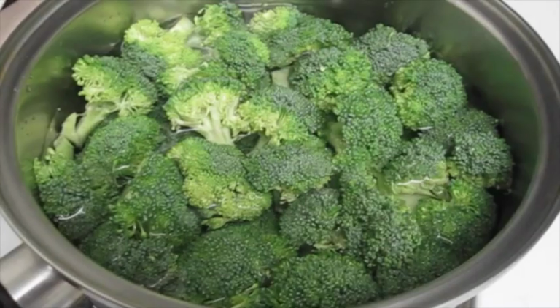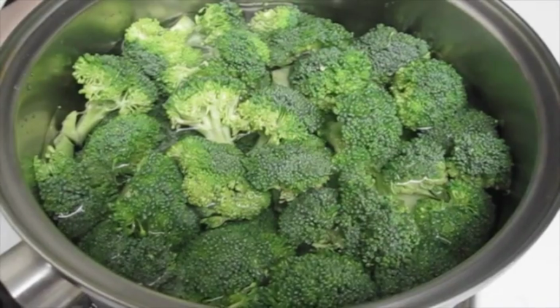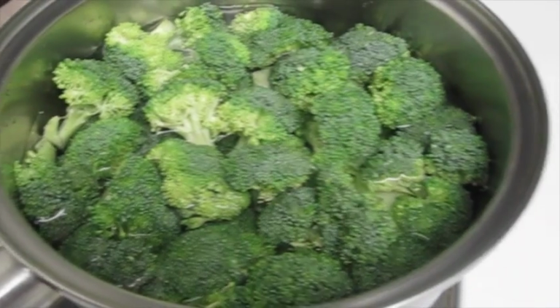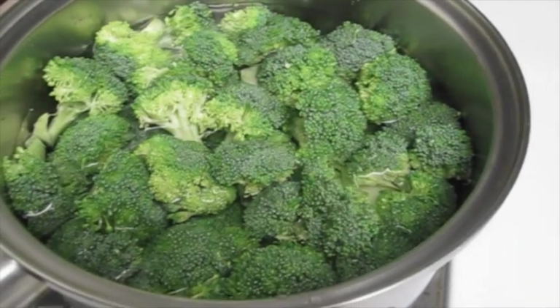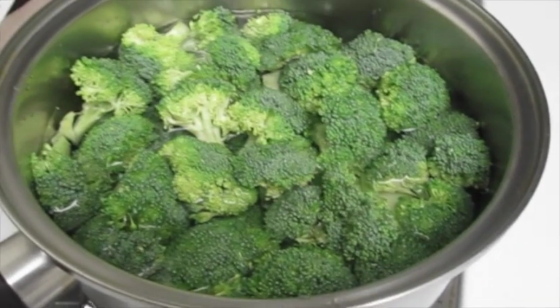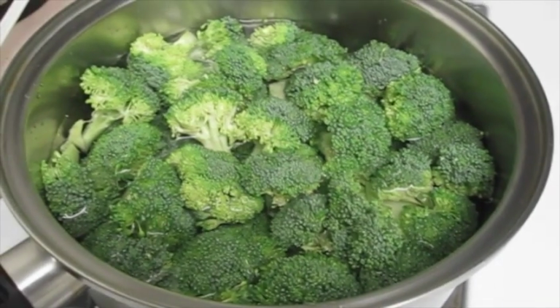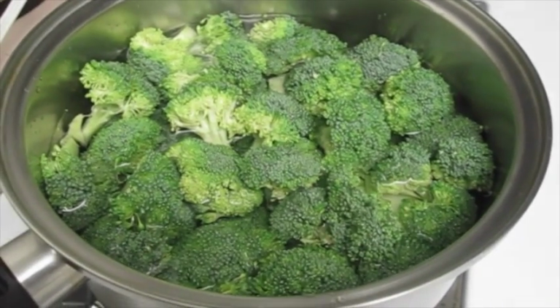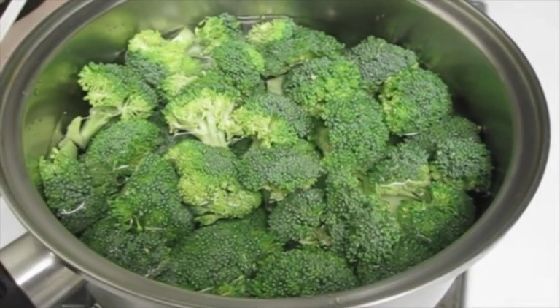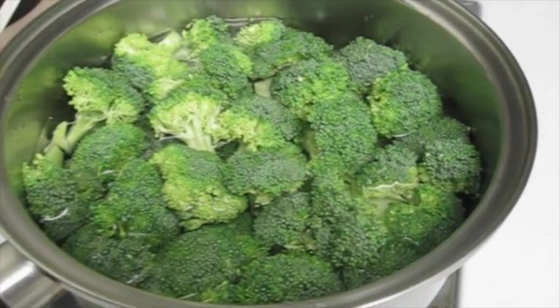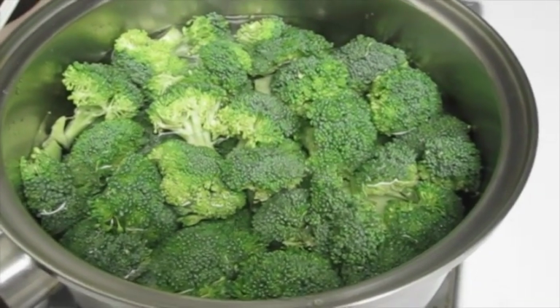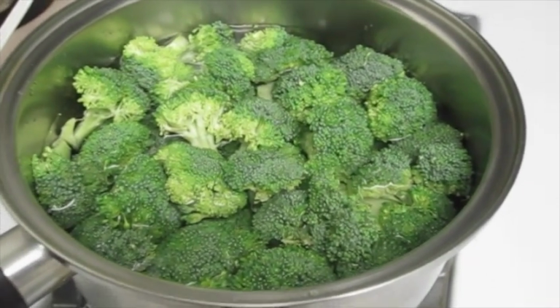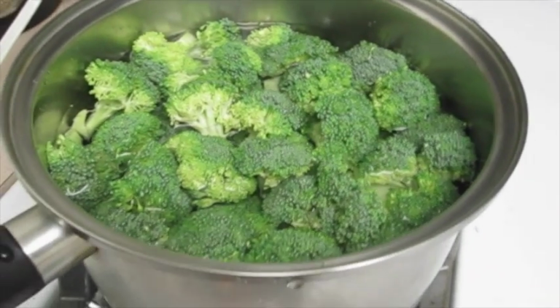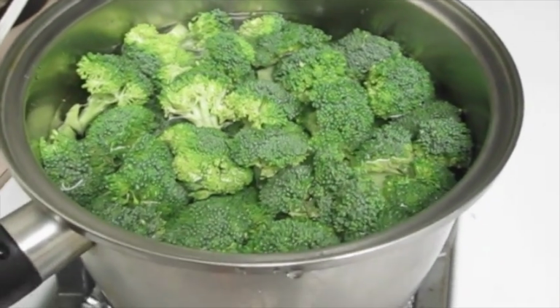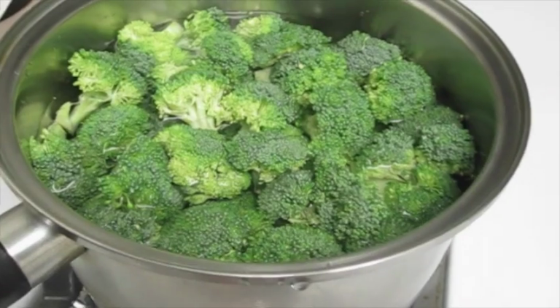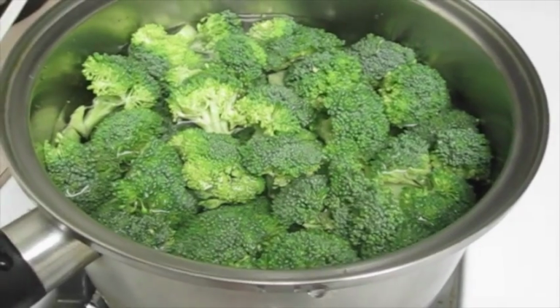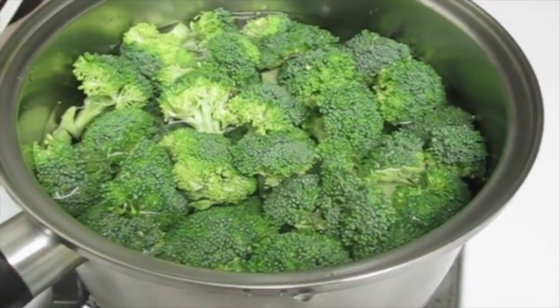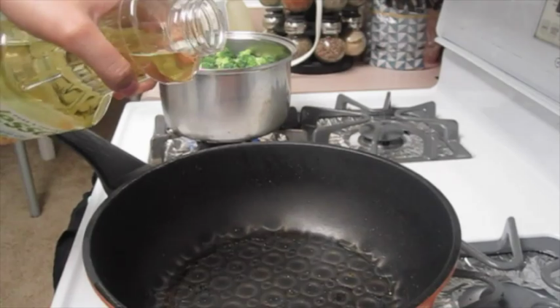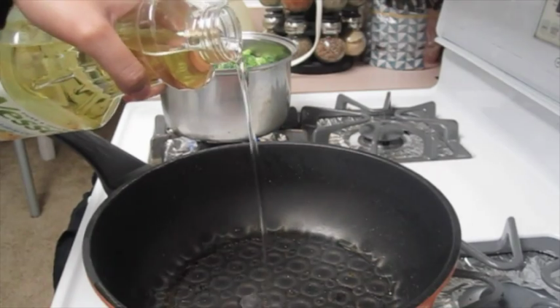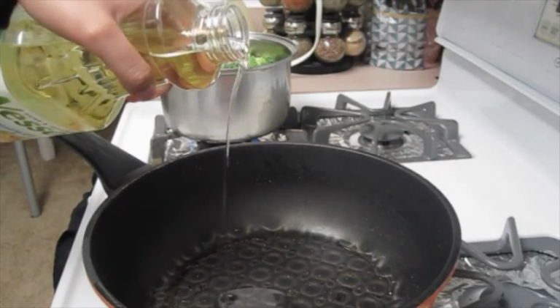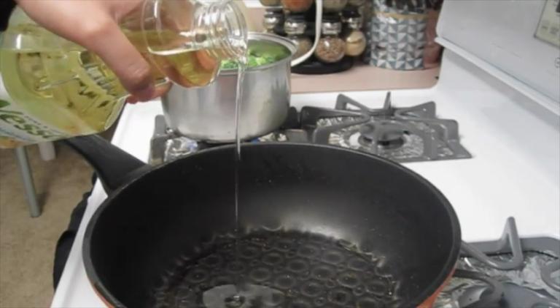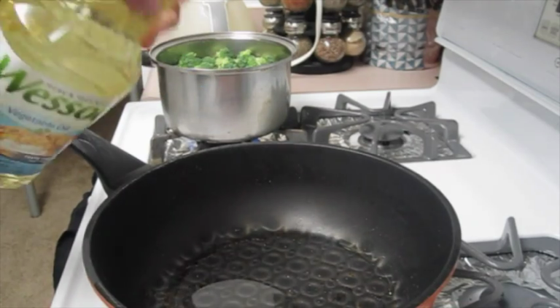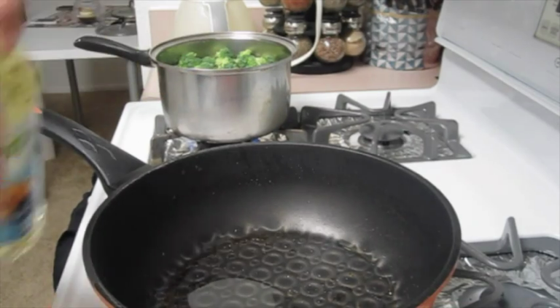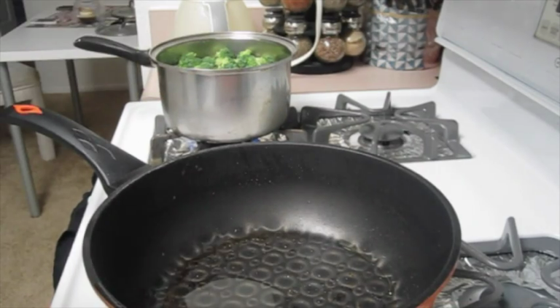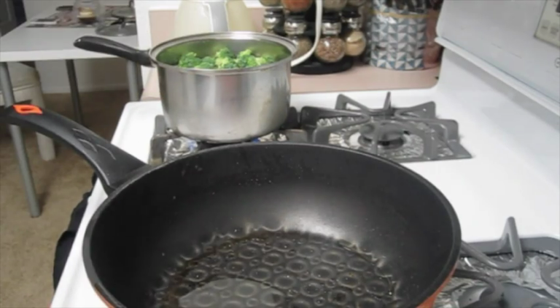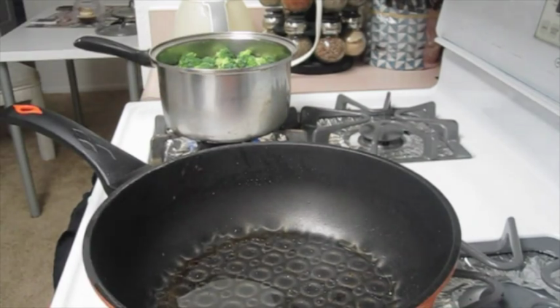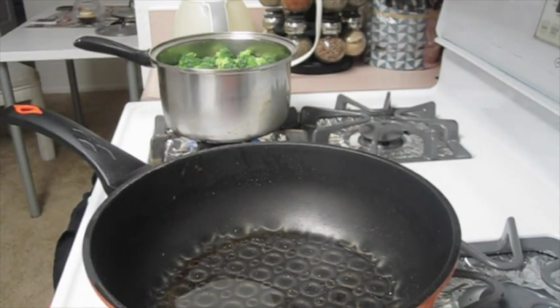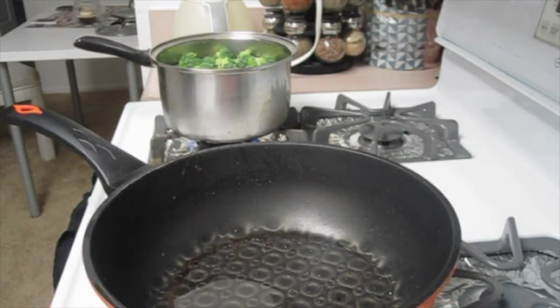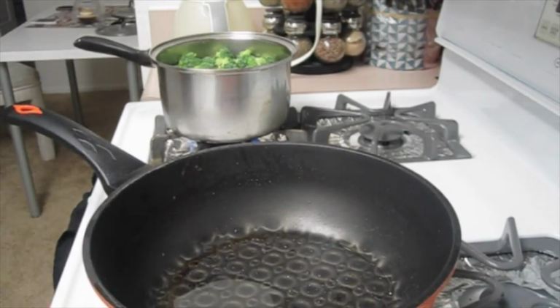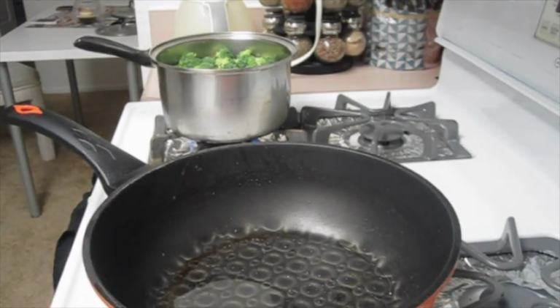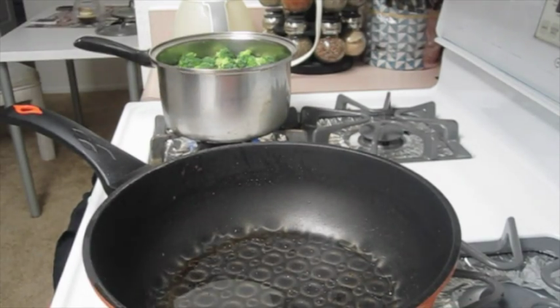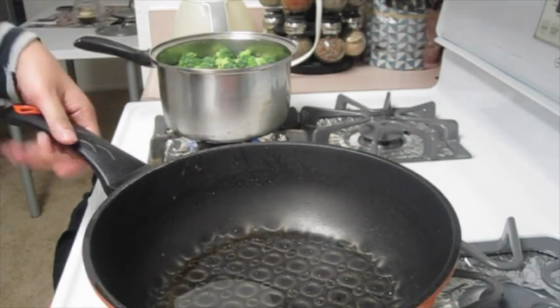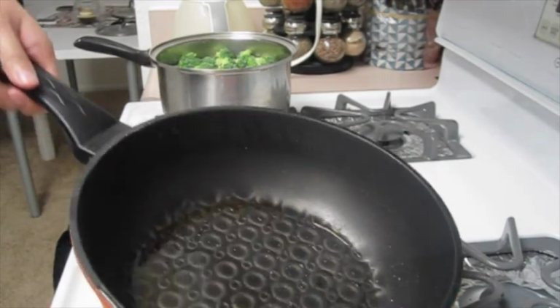With your broccoli go ahead and put it in a pot with water and some salt and bring it to a boil. Then you're going to heat up your pan with some vegetable oil.